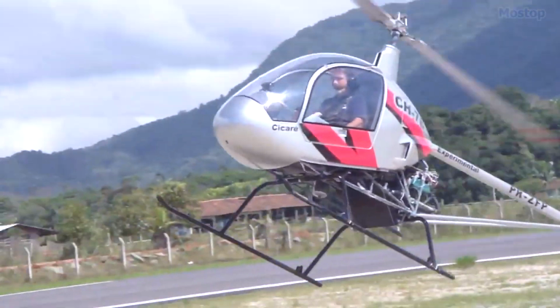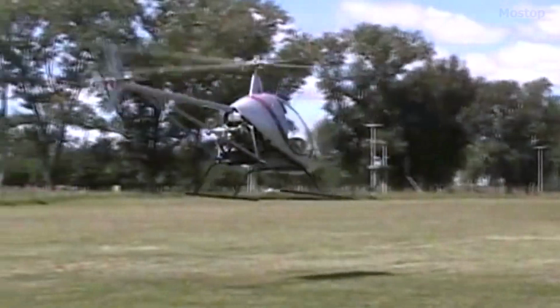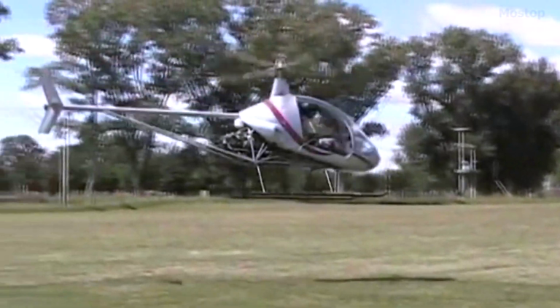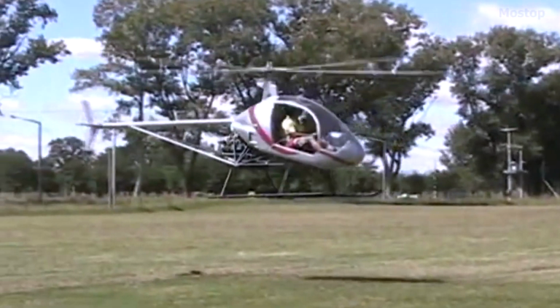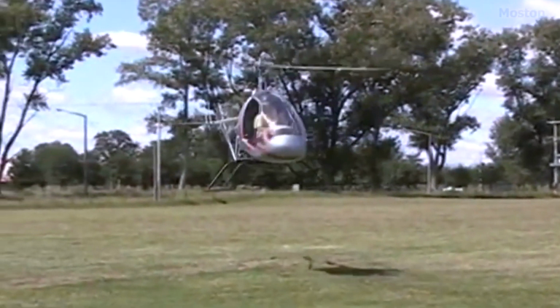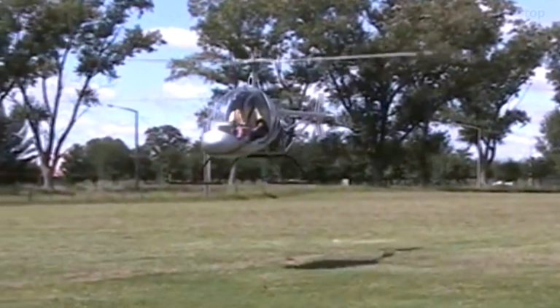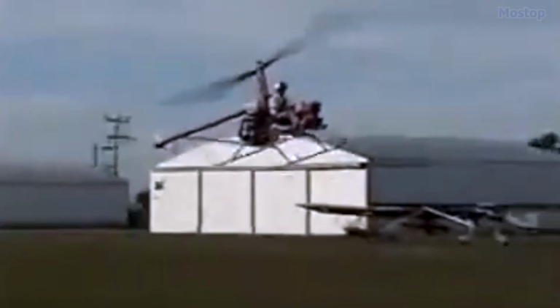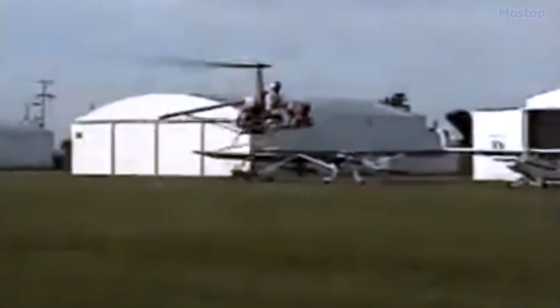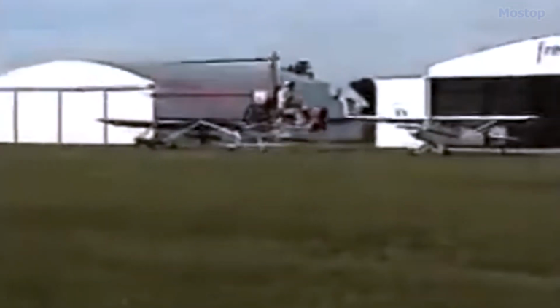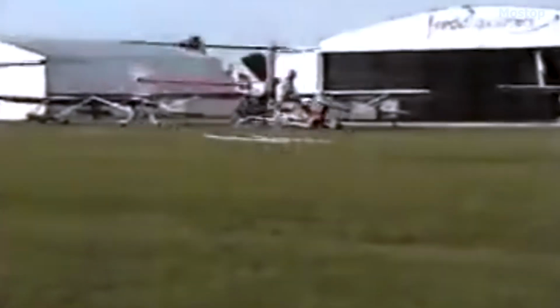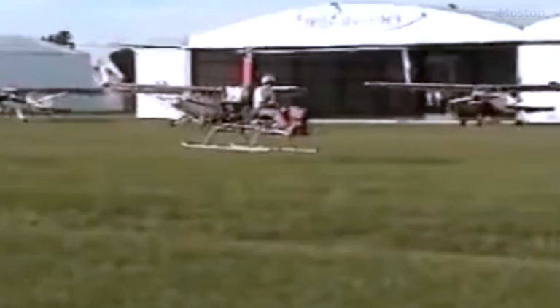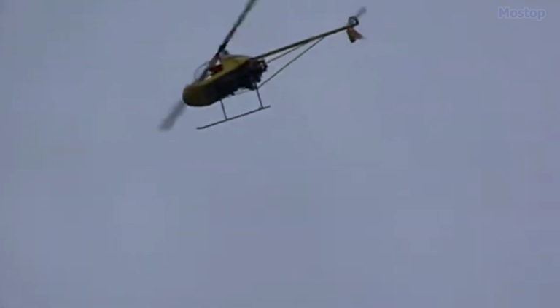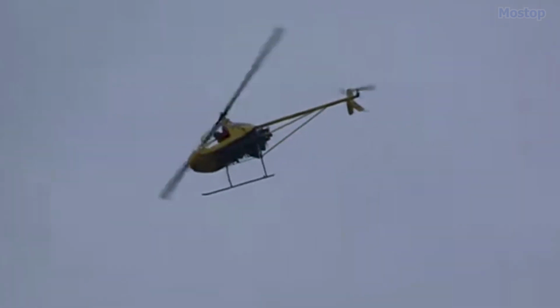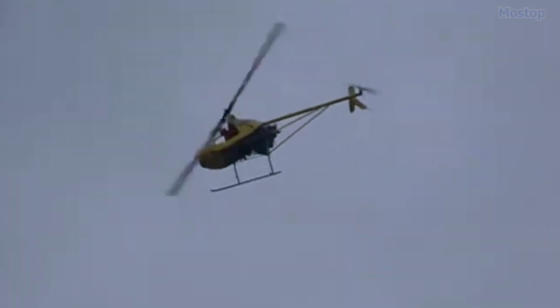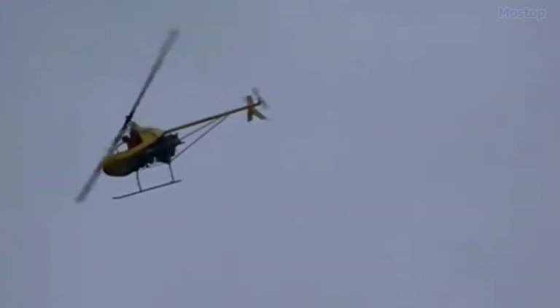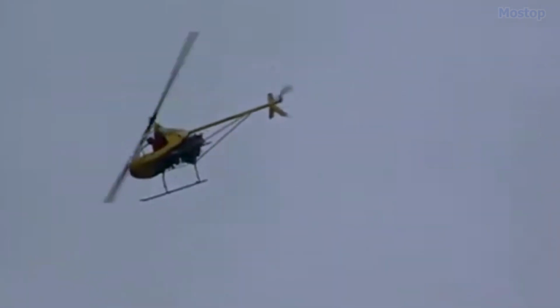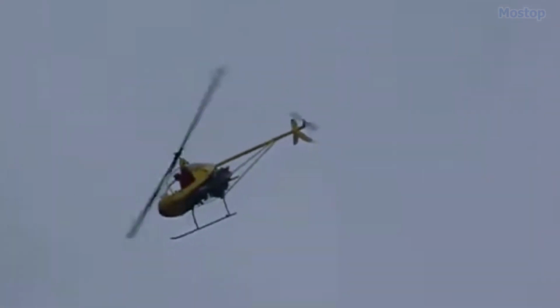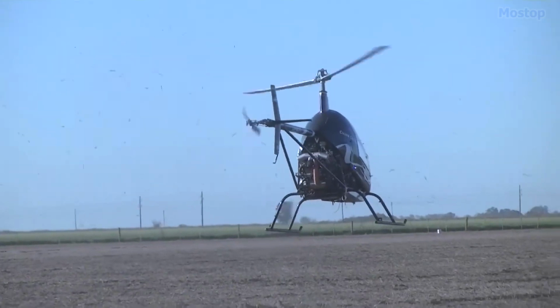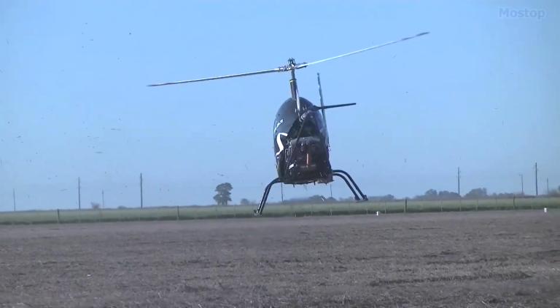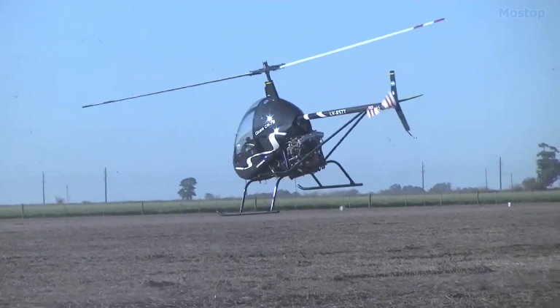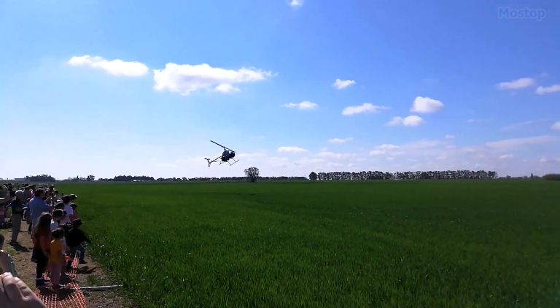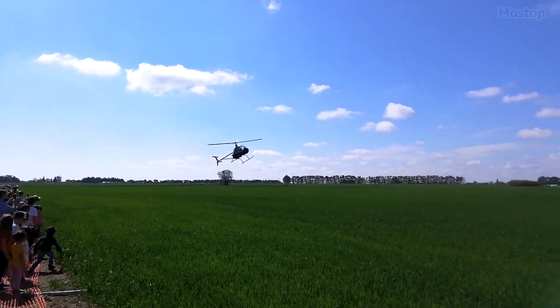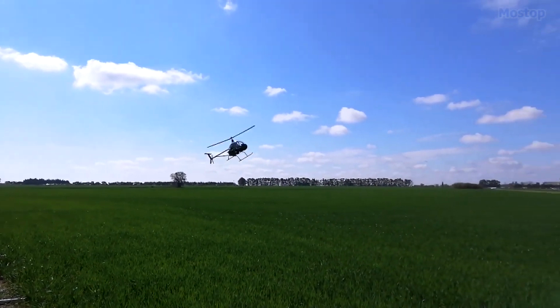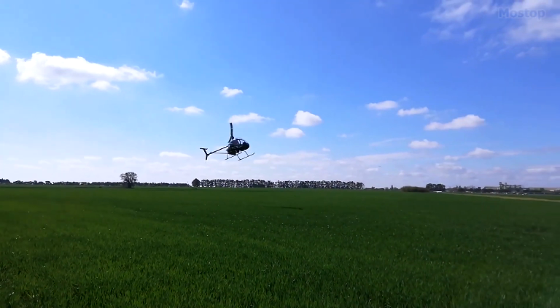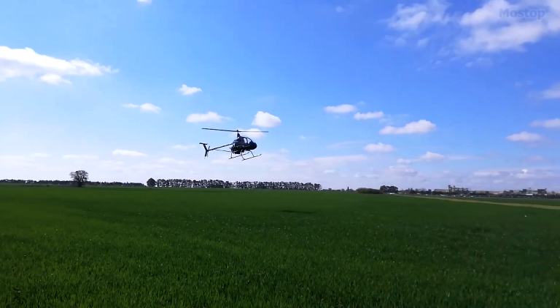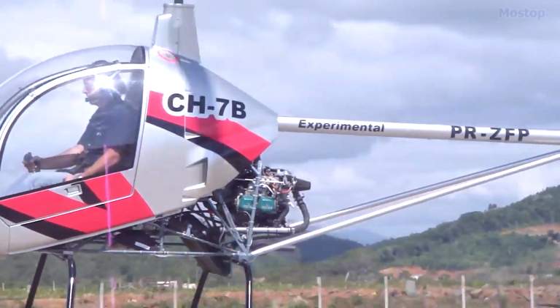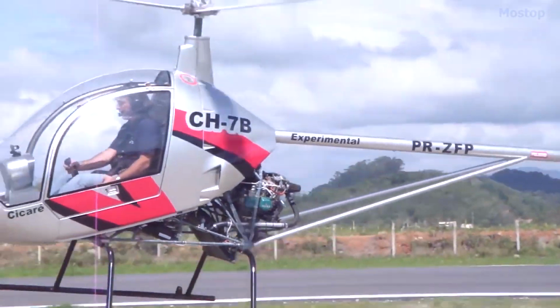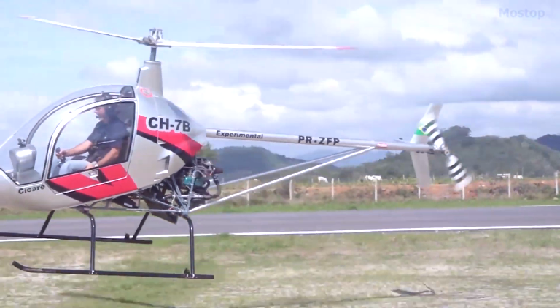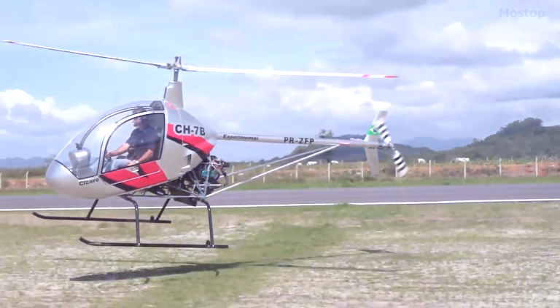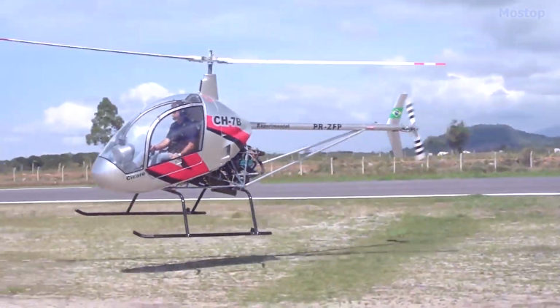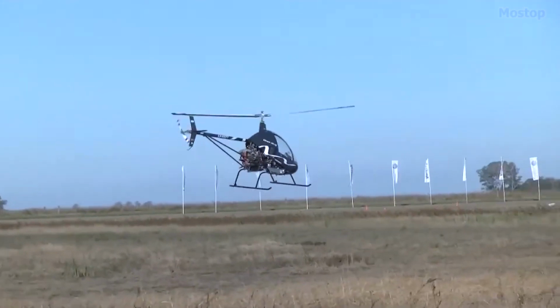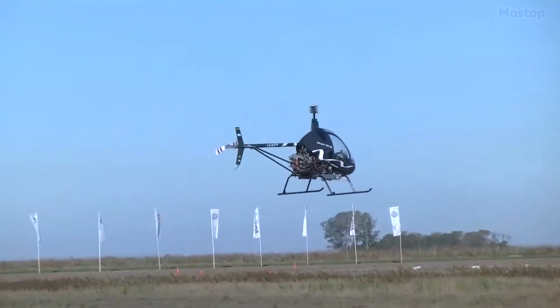This light helicopter is an evolution of the SACAR CH-6, known as the Angel, with significant improvements in performance and safety due to its robust and reliable Rotax 912 100-horsepower four-stroke engine.